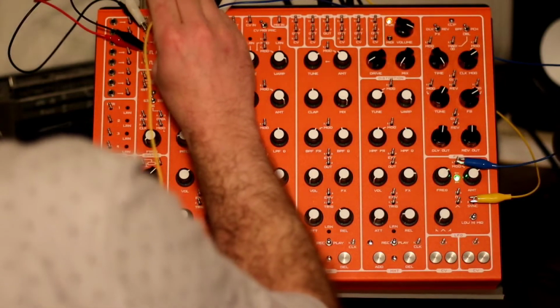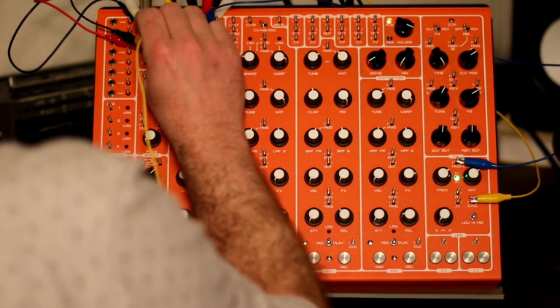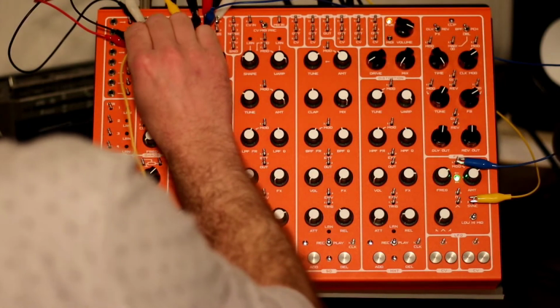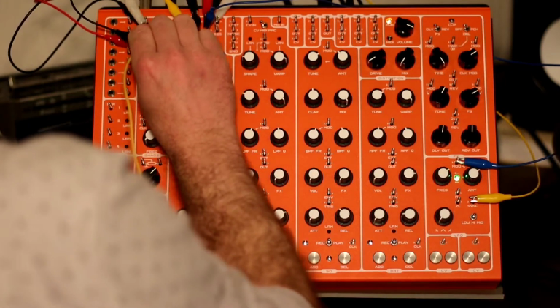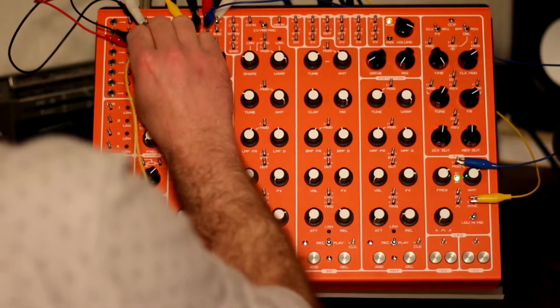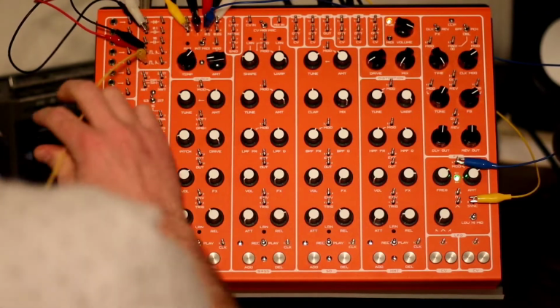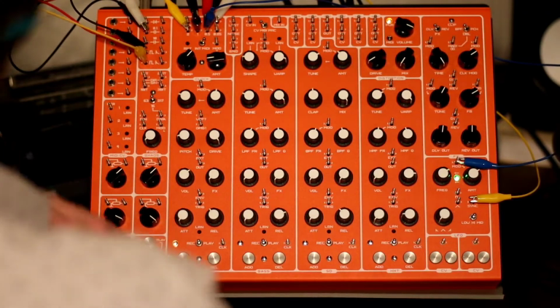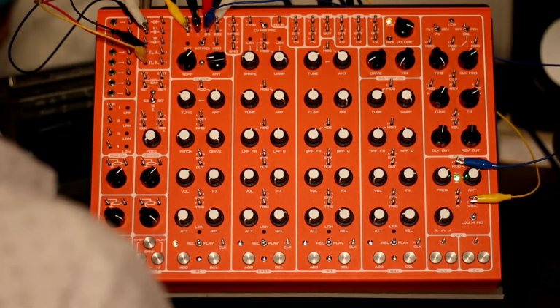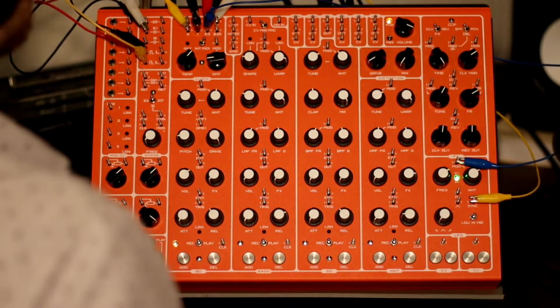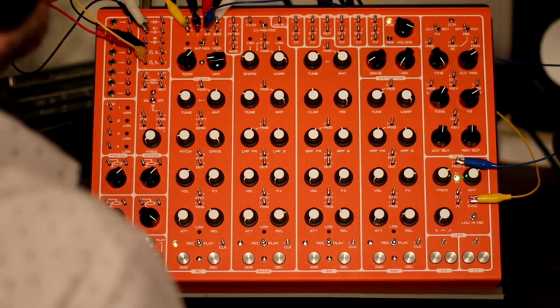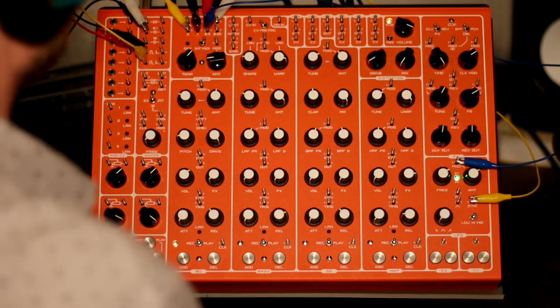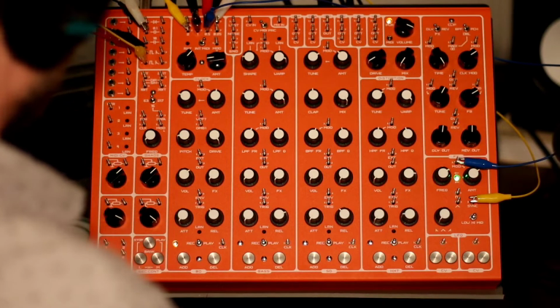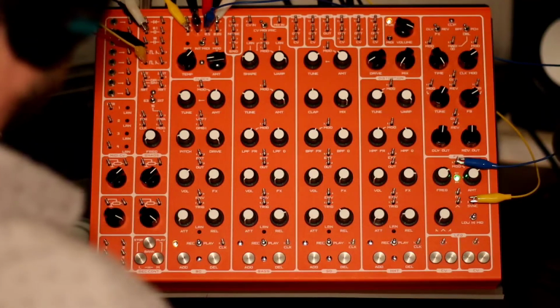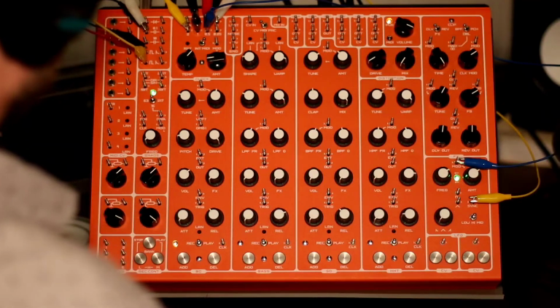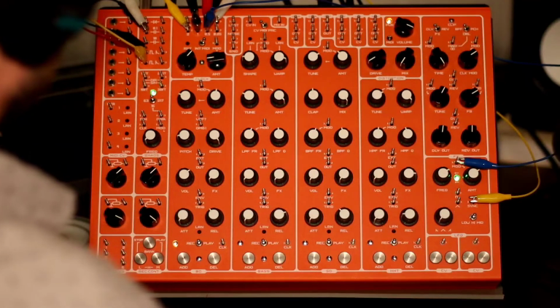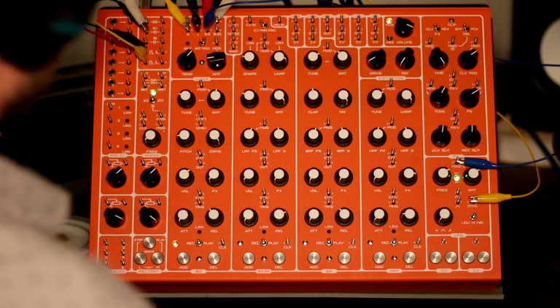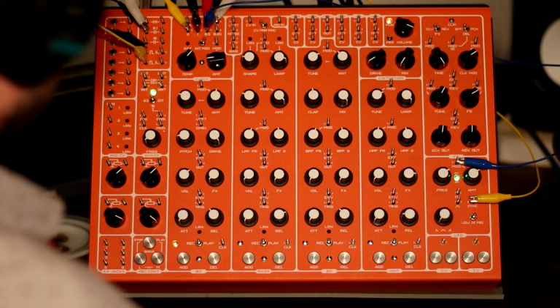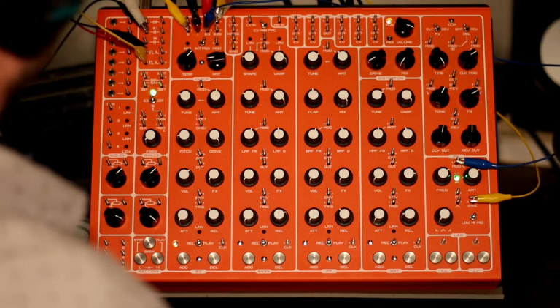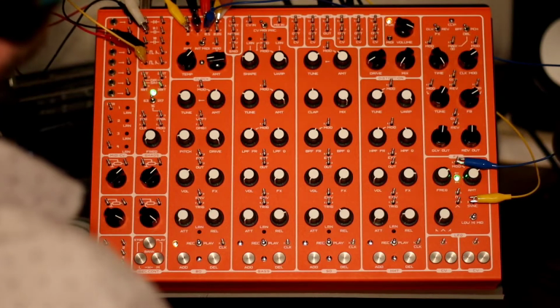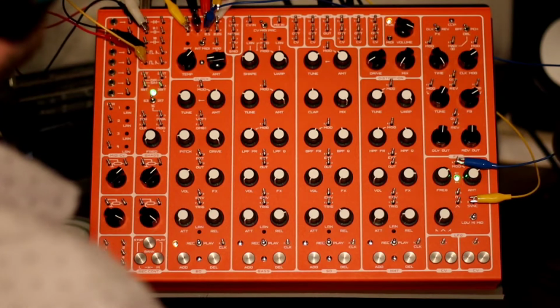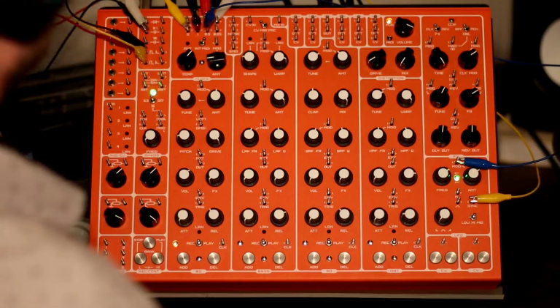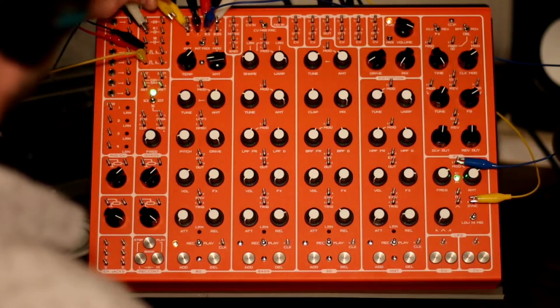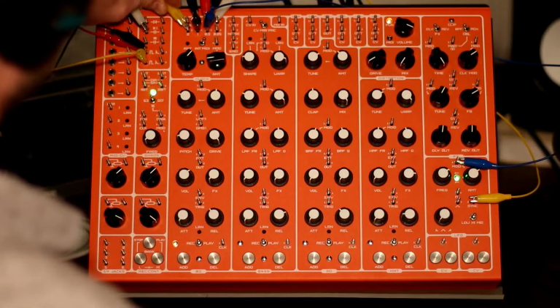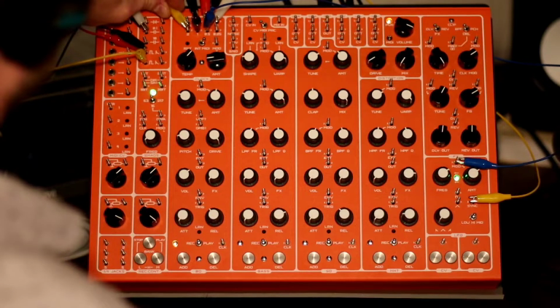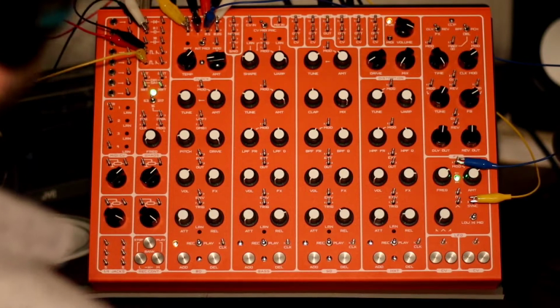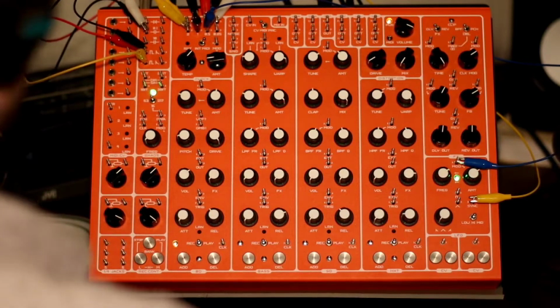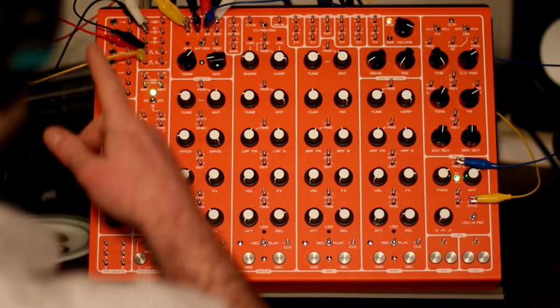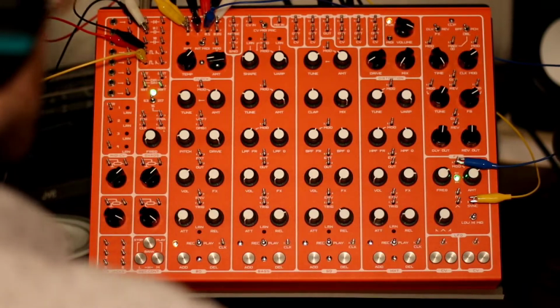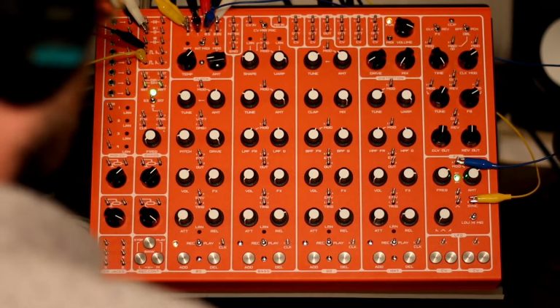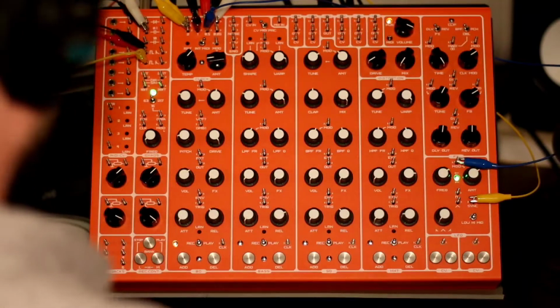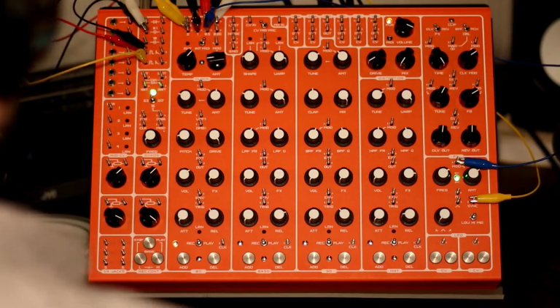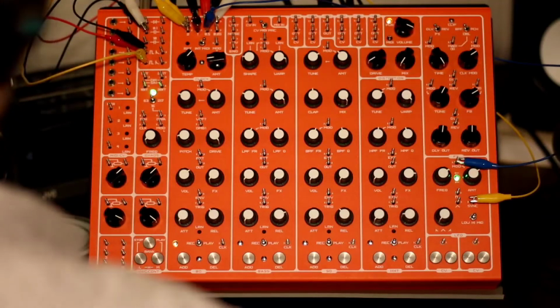I'll do the bass drum first before I start connecting everything. The bass drum — I'm going to try 2 as well, so the bass drum and the LFO are running off the same clock.